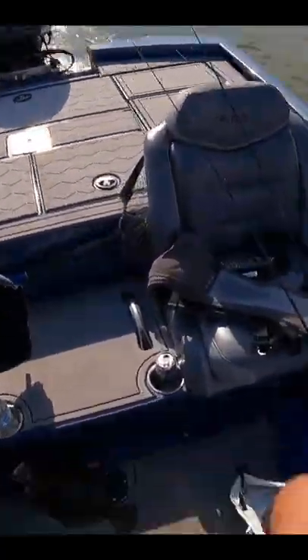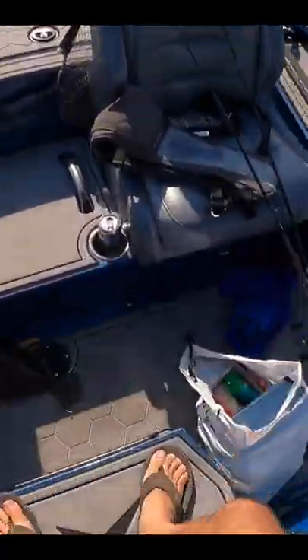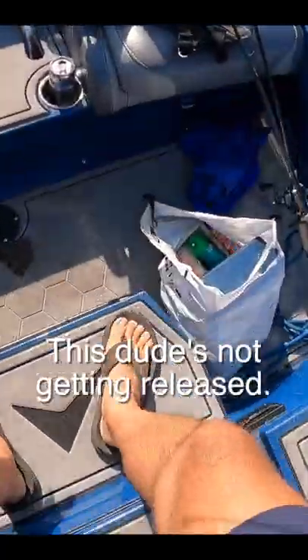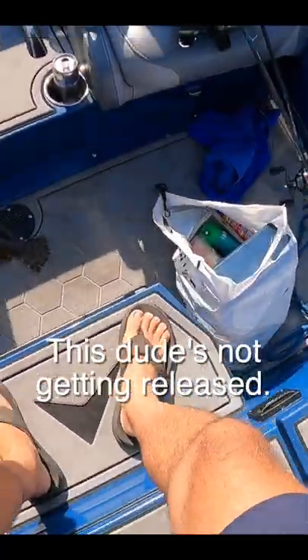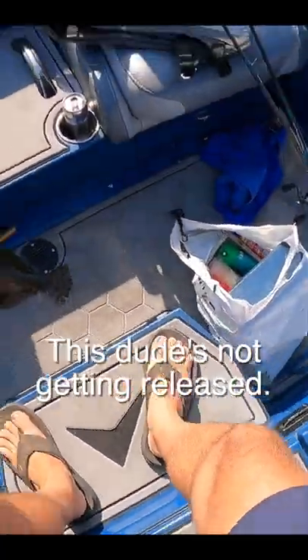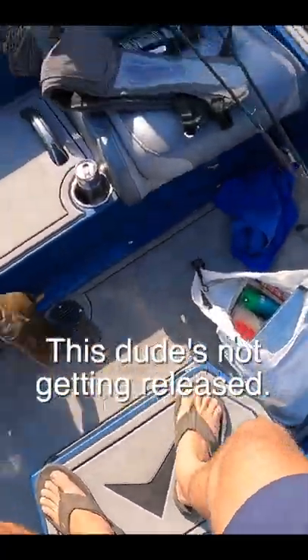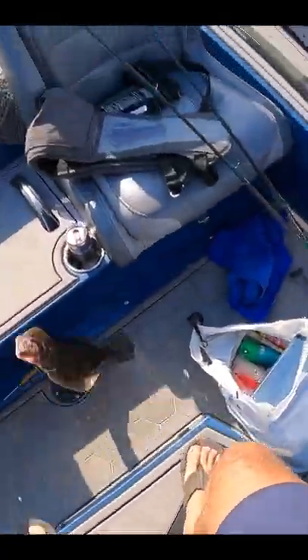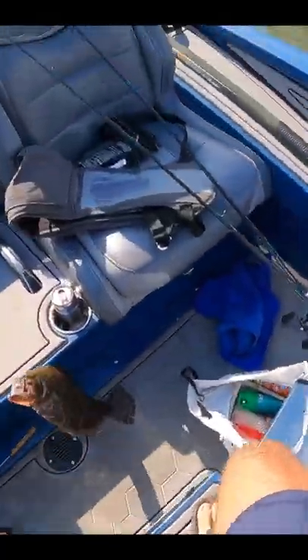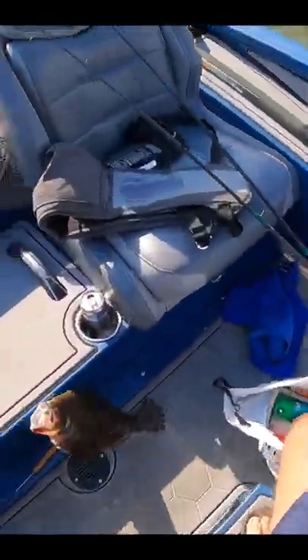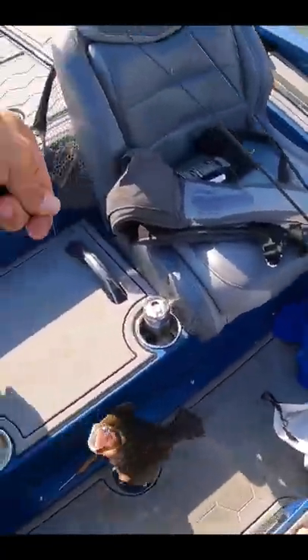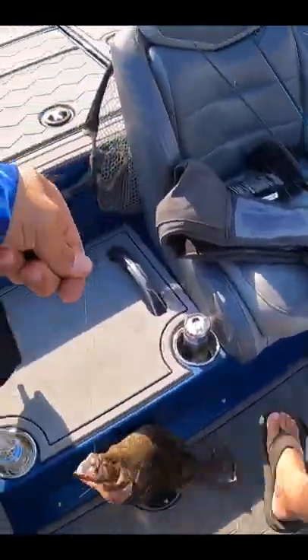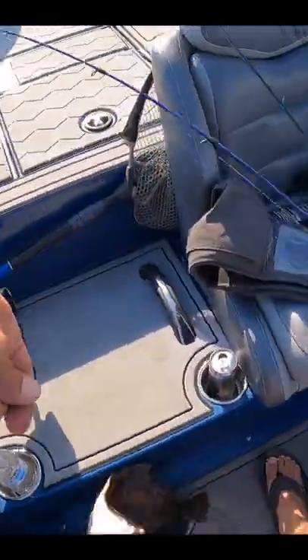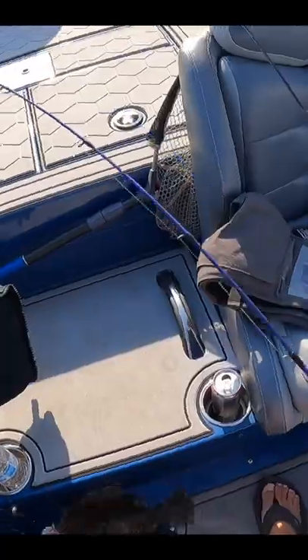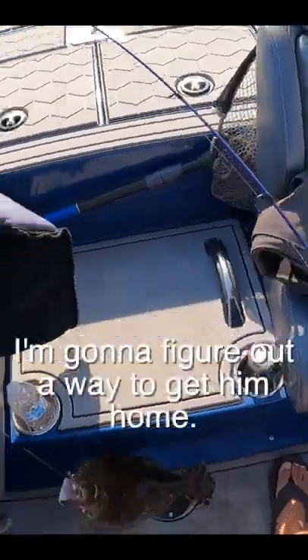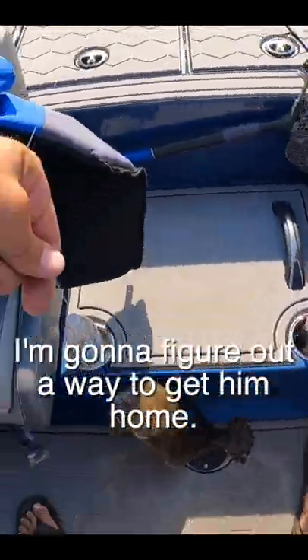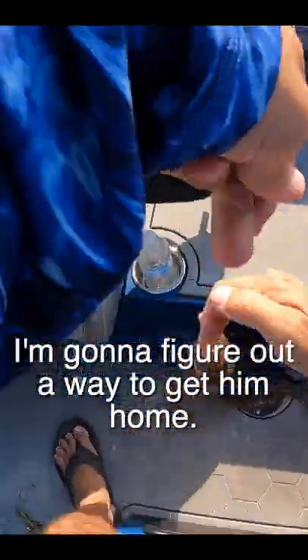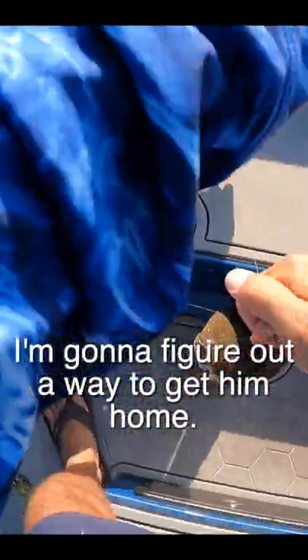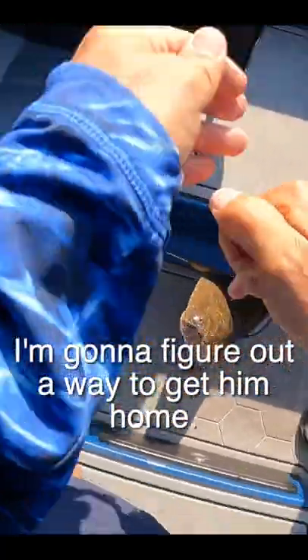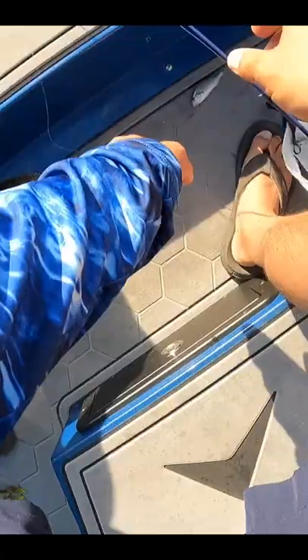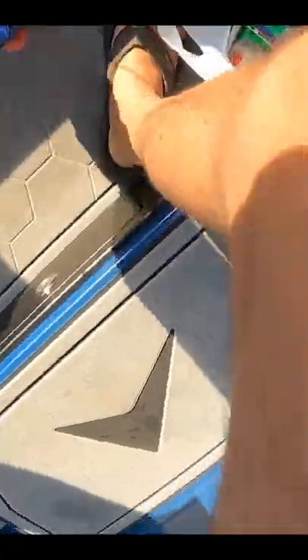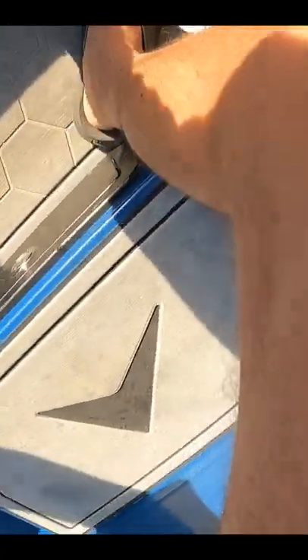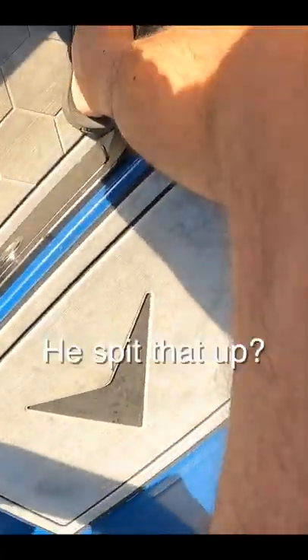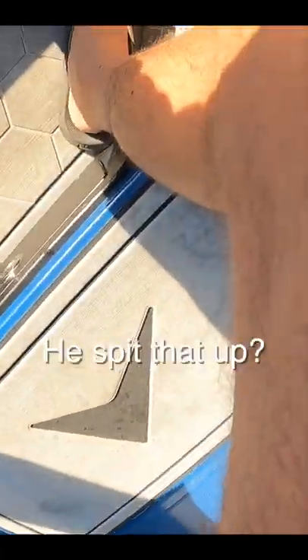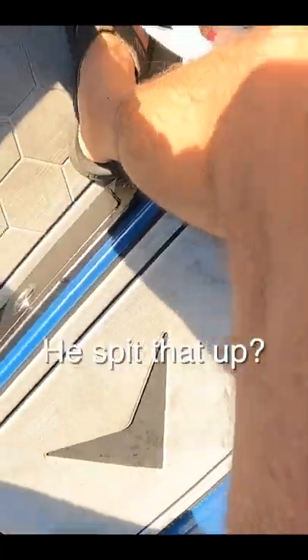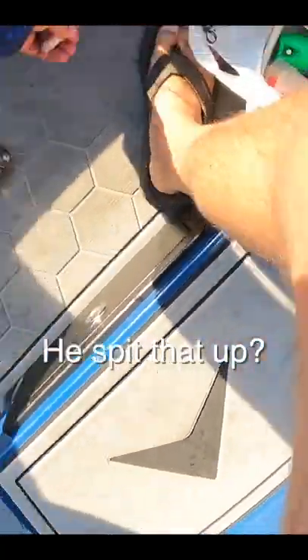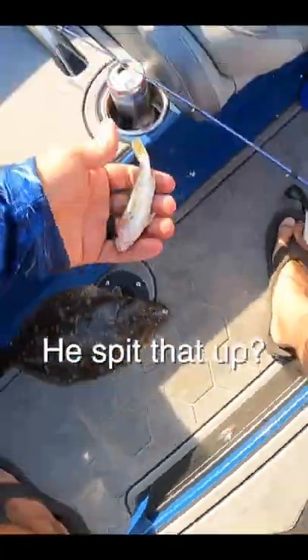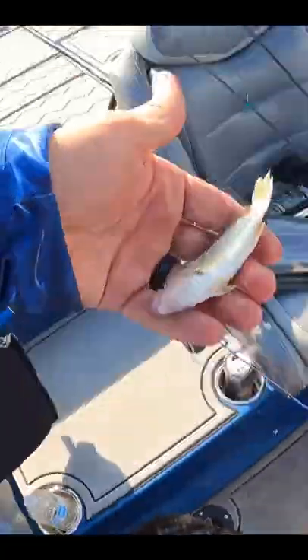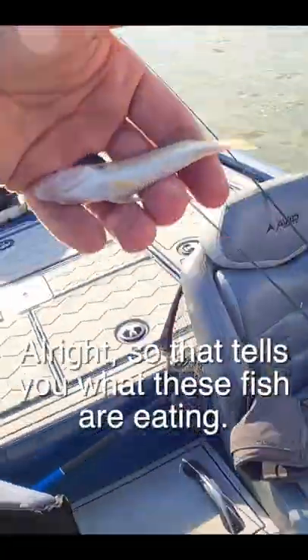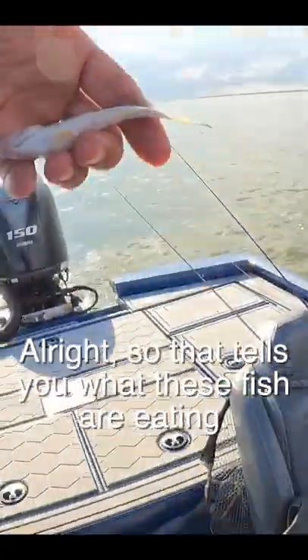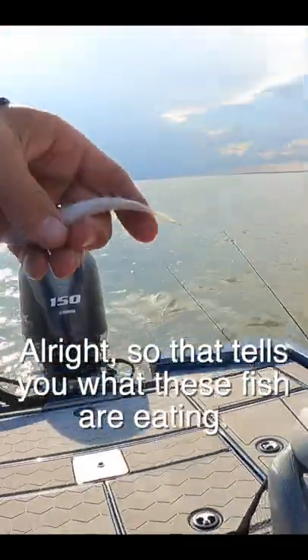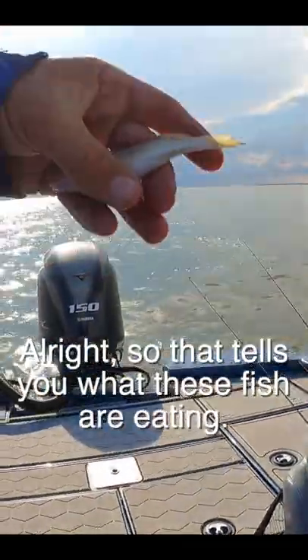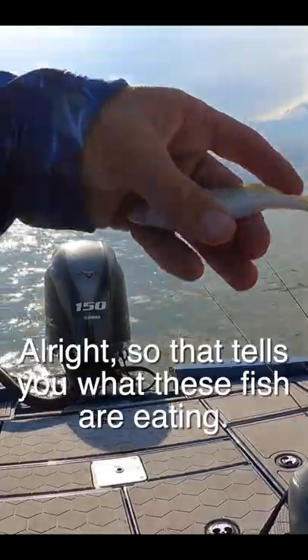Well, this dude's not getting released. I'm going to figure out a way to get him home. You spit that up? Yep. All right, so that tells you these fish are eating.